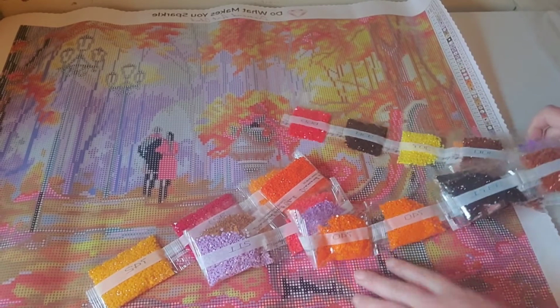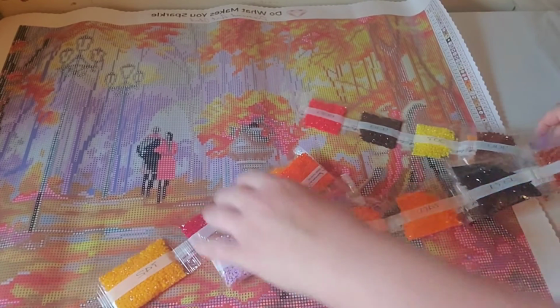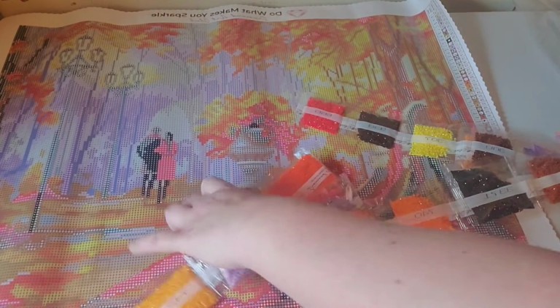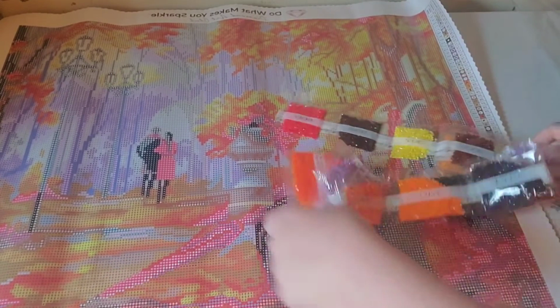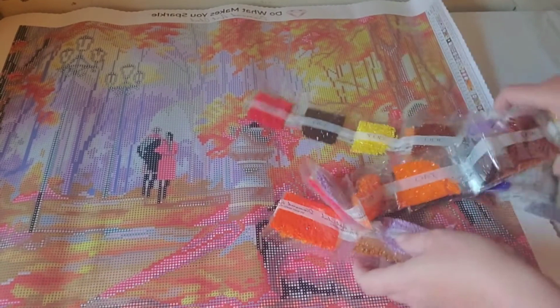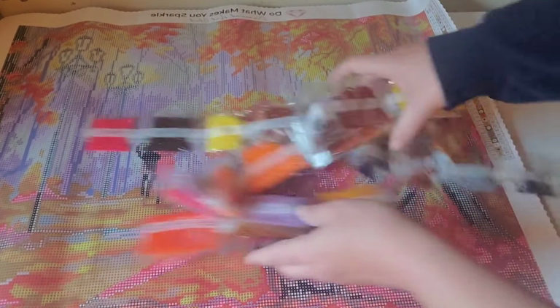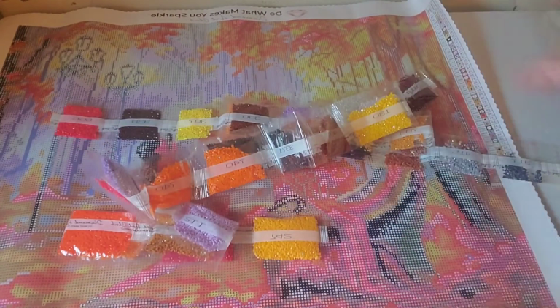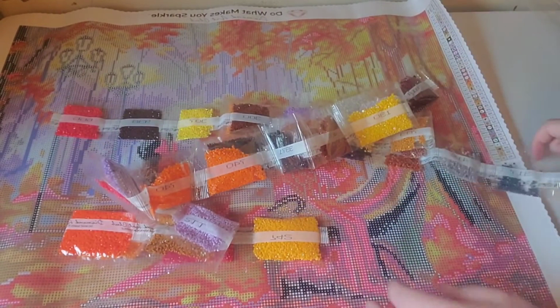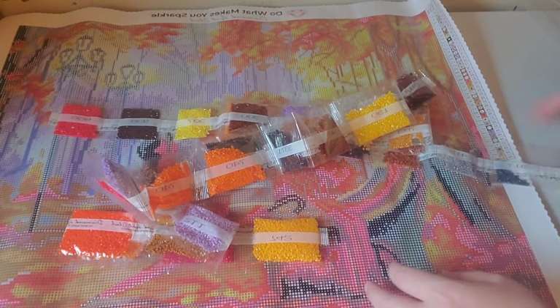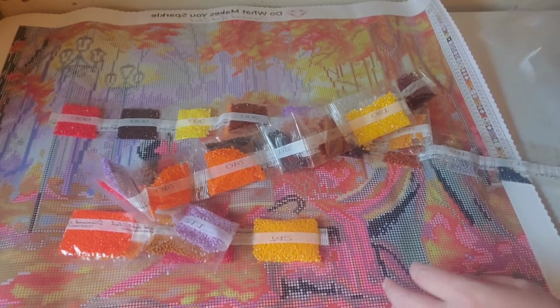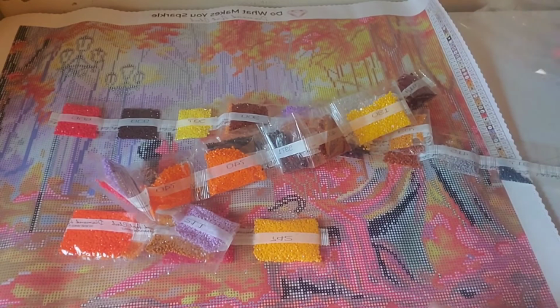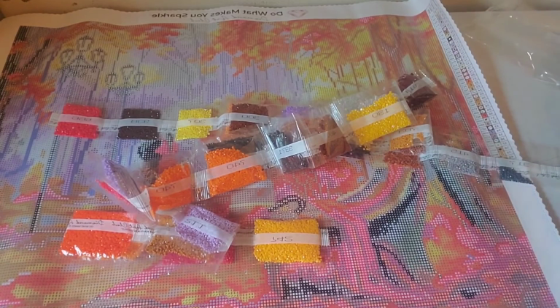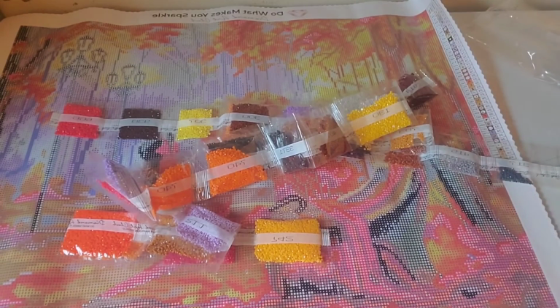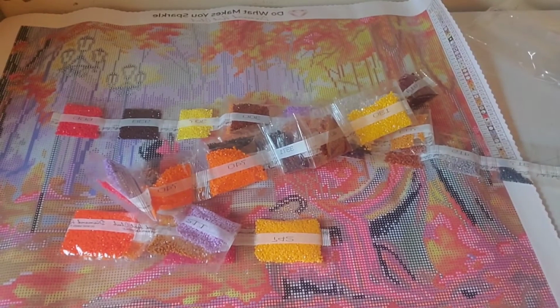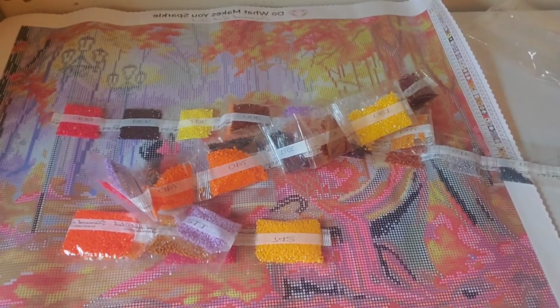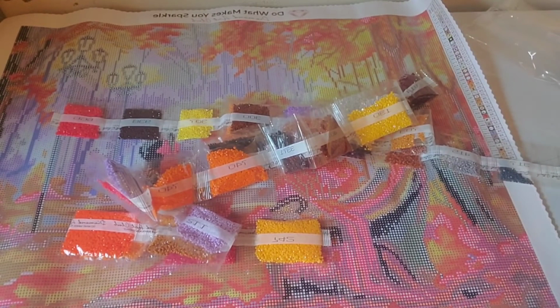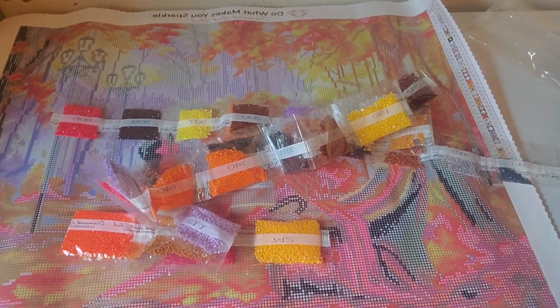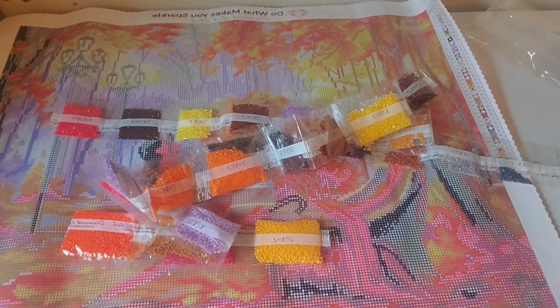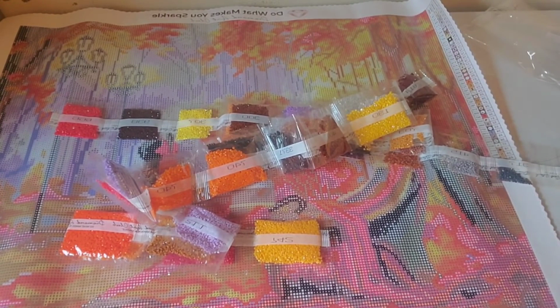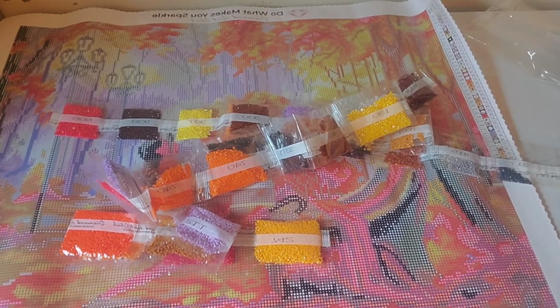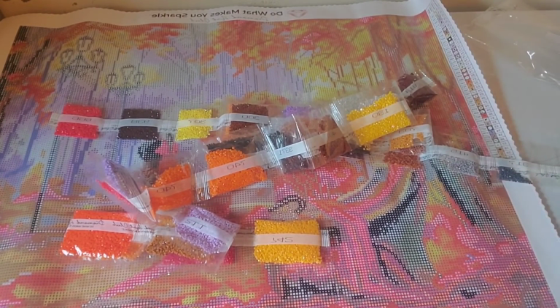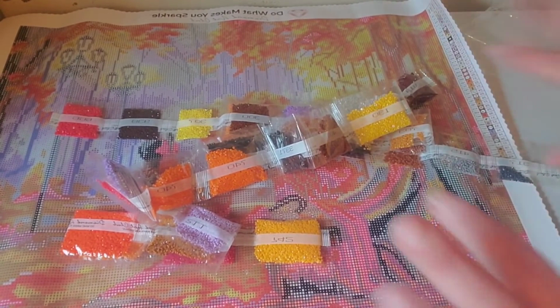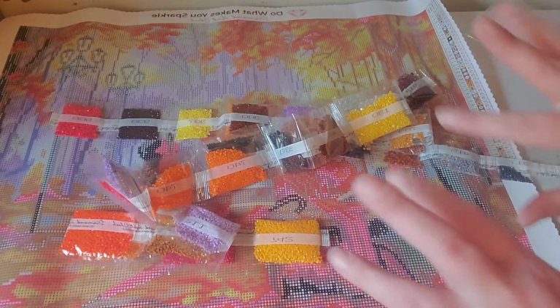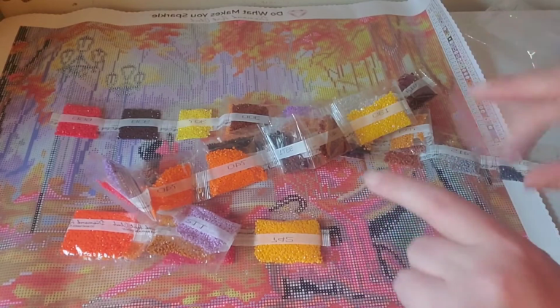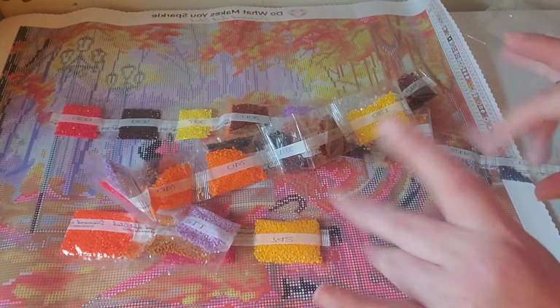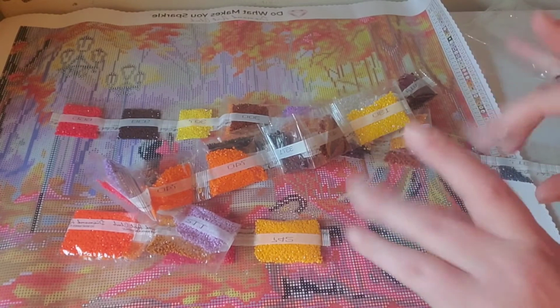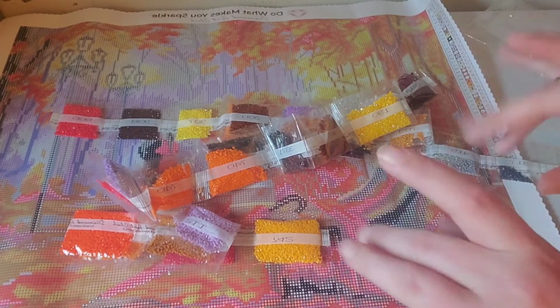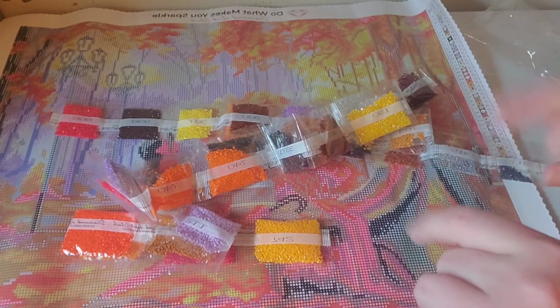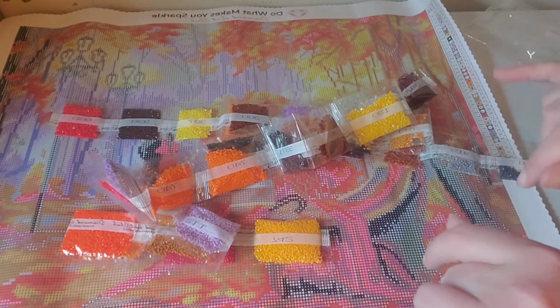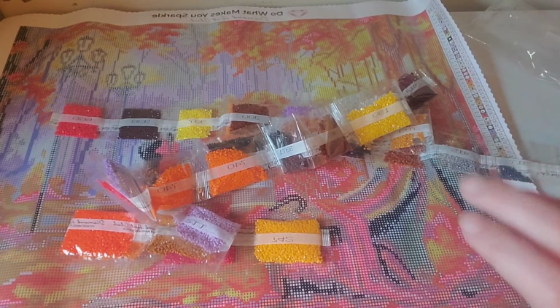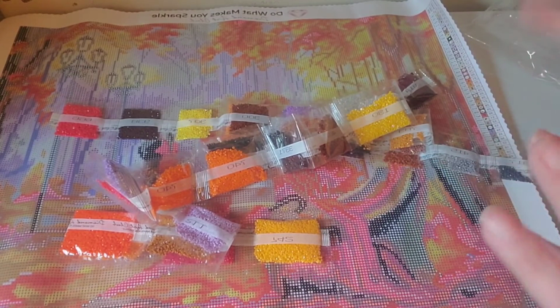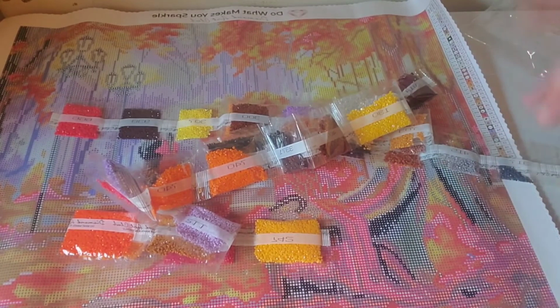So yeah, here is After the Rain by Olha Darchuk. Thanks for watching — see you in the next video! Bye bye!